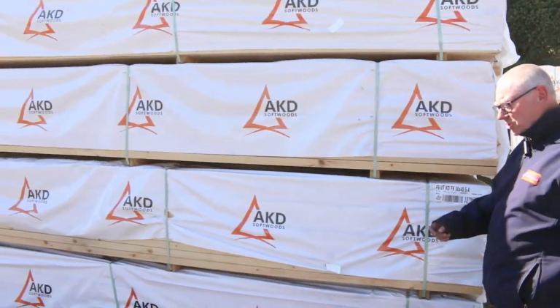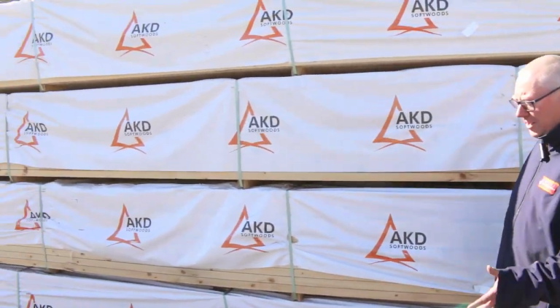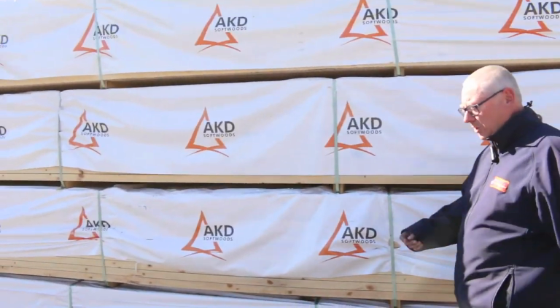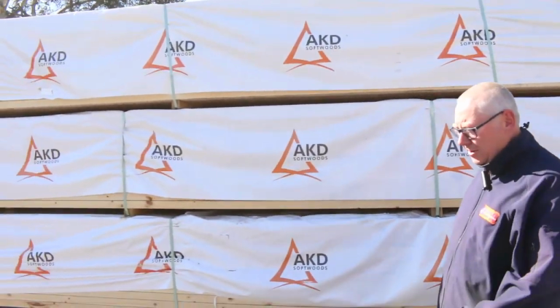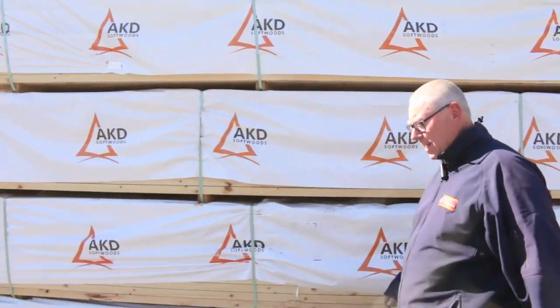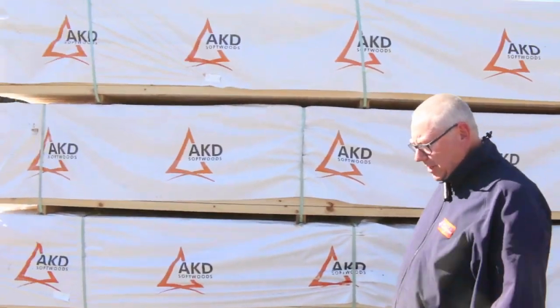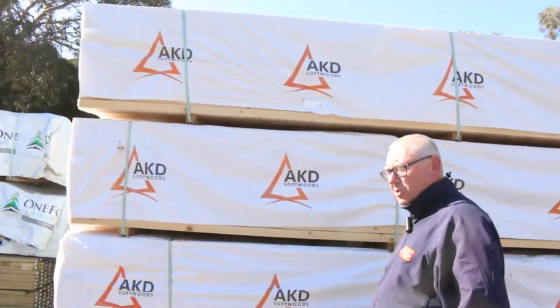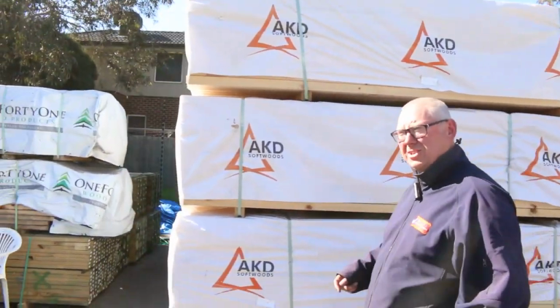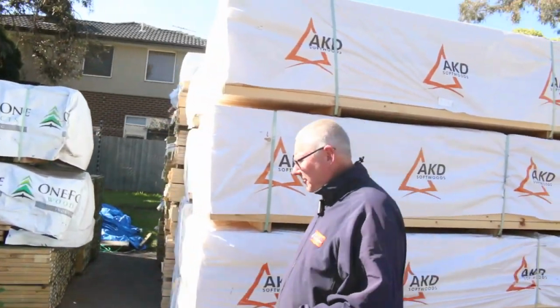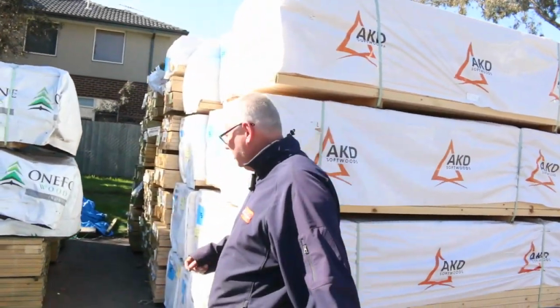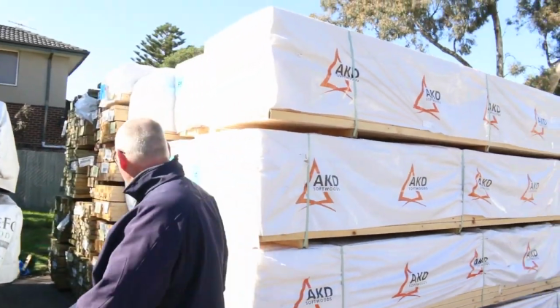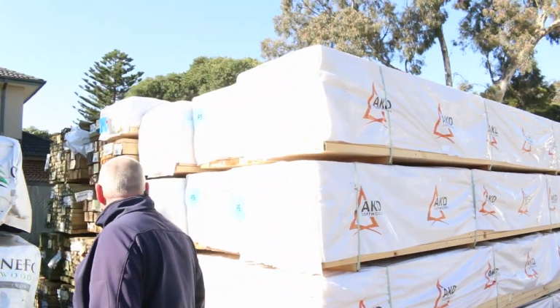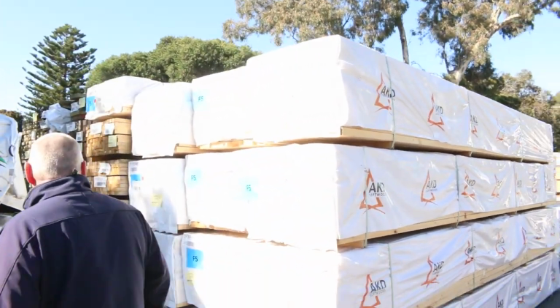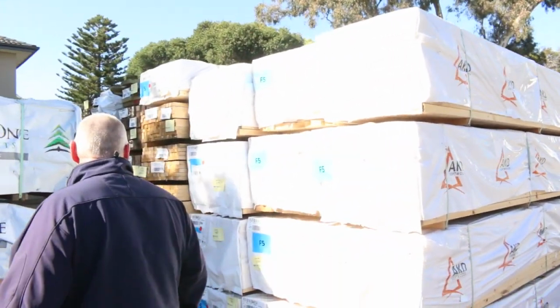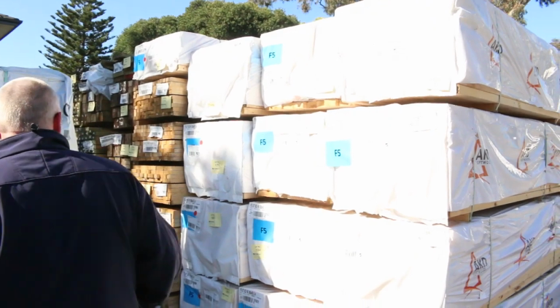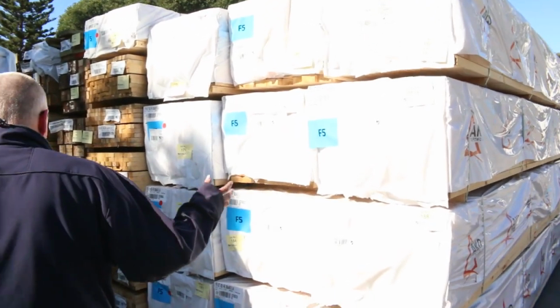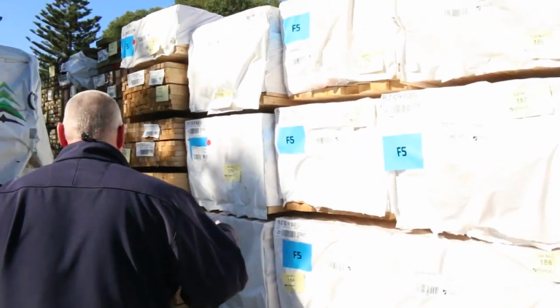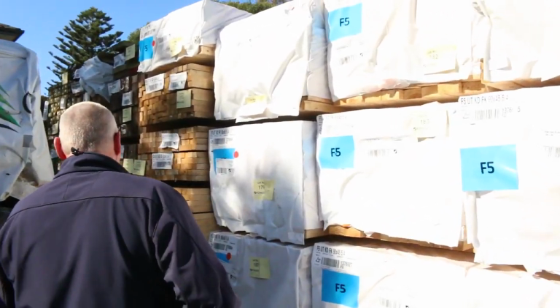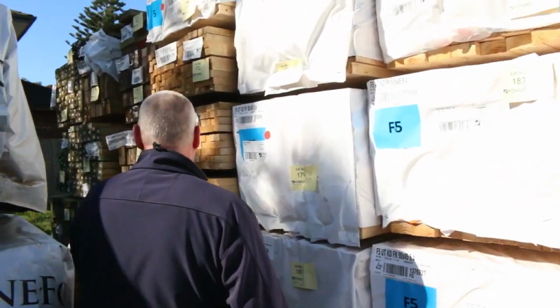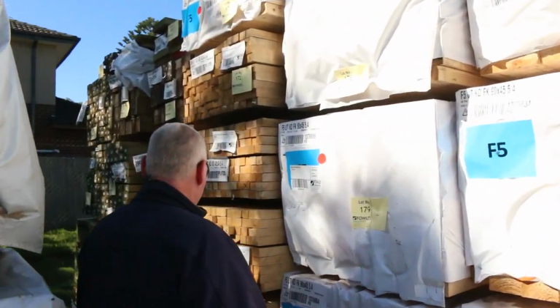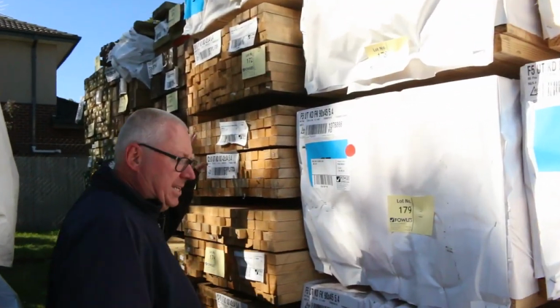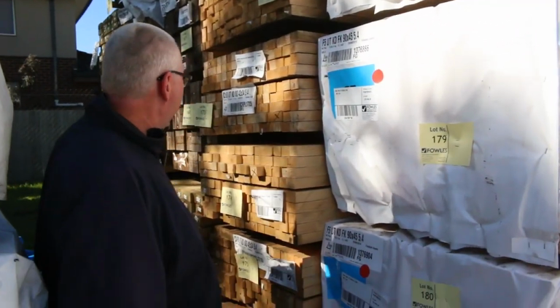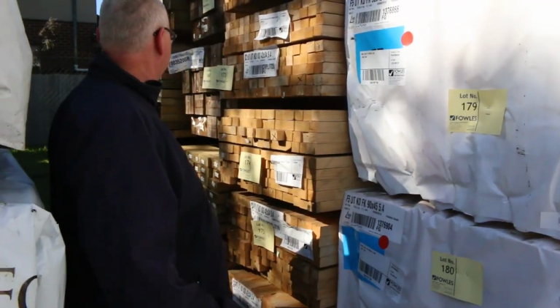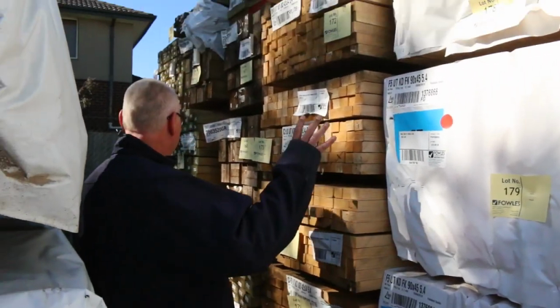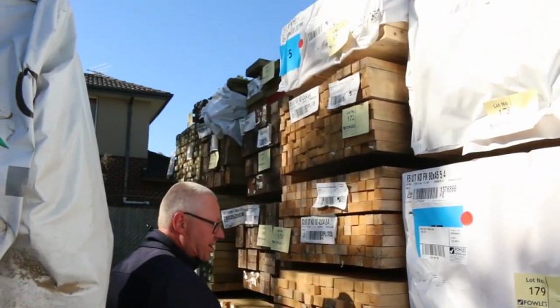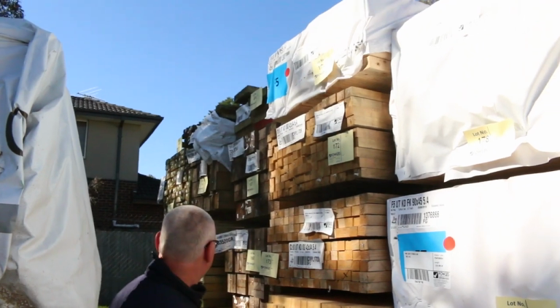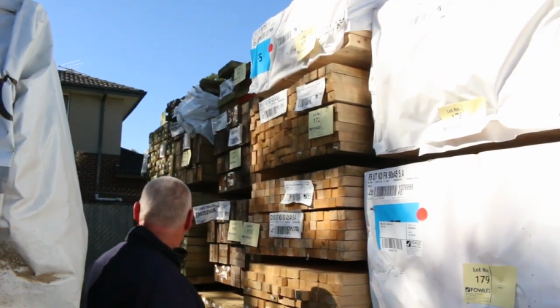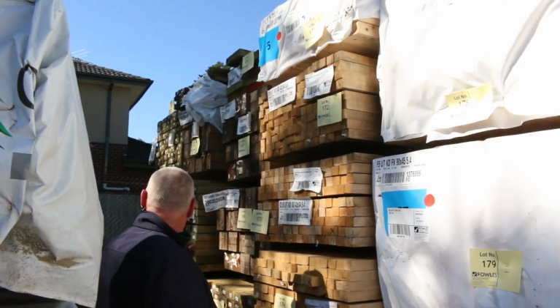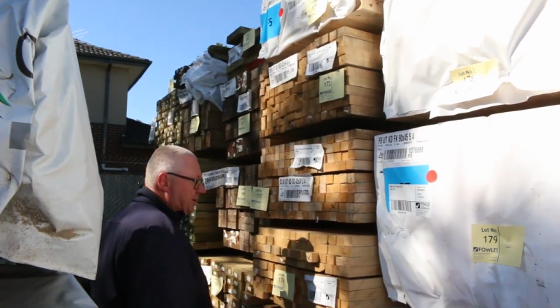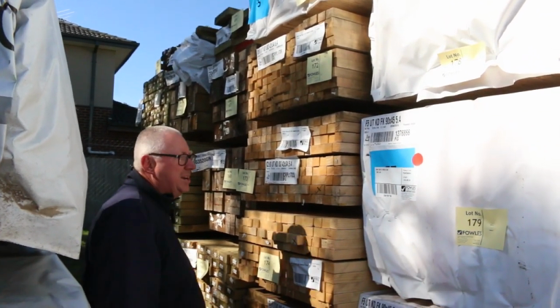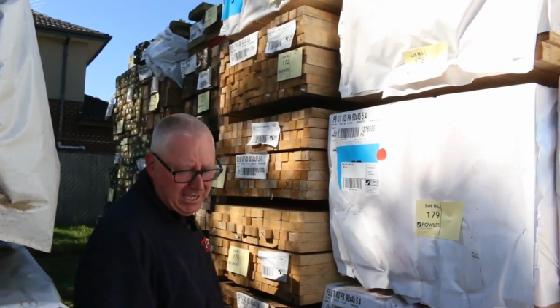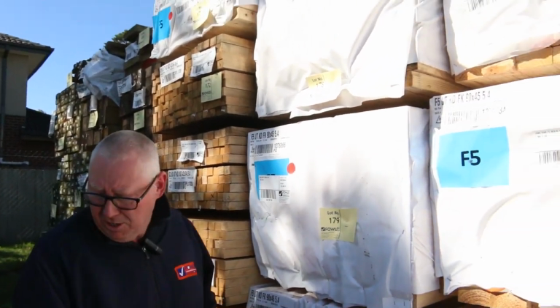Lots of good stock. We've had a beautiful load out of Mount Gambier, and also a nice load out of Tassie as well. In the back here, a few packs of fire damaged battens - they'll go to the highest bidder. There's long length treated pine in the back here as well.